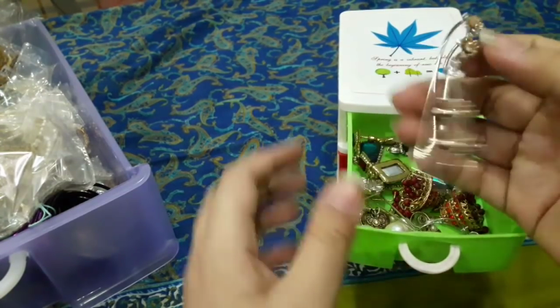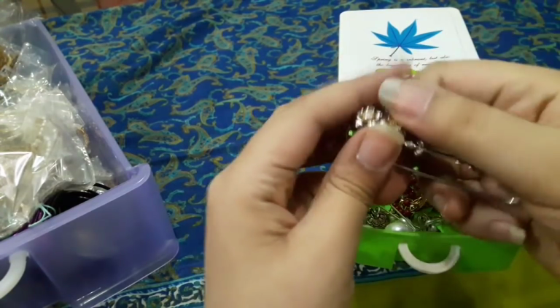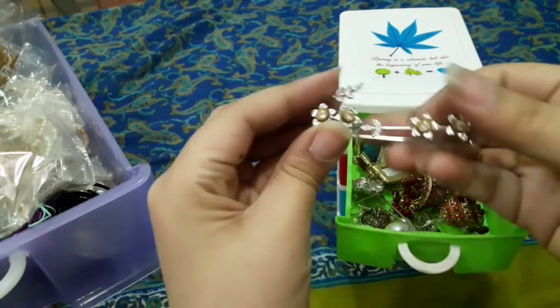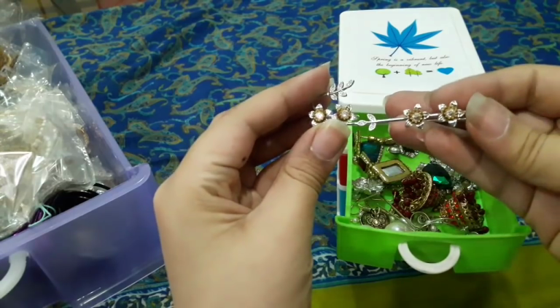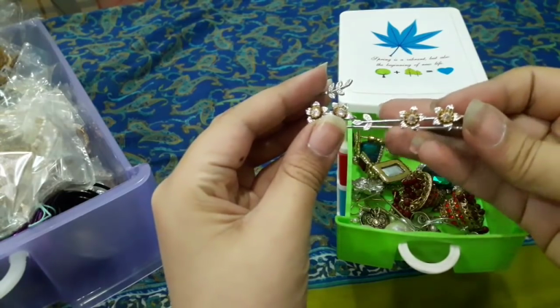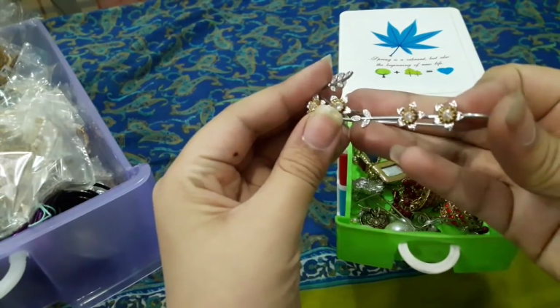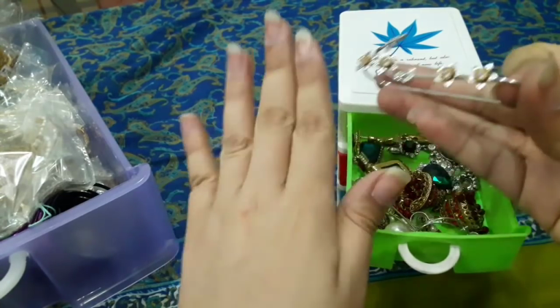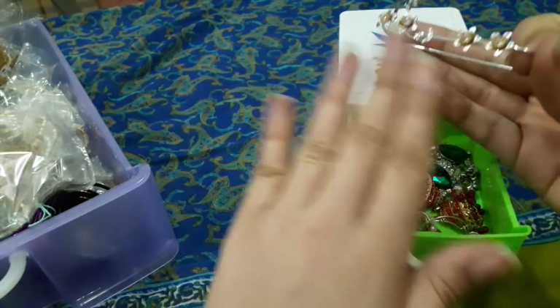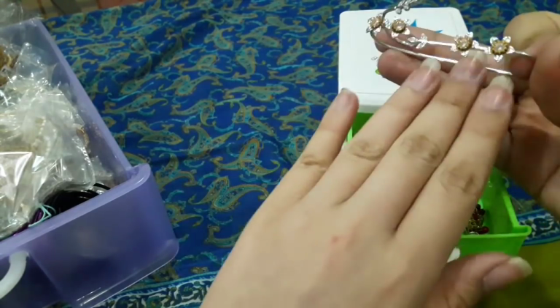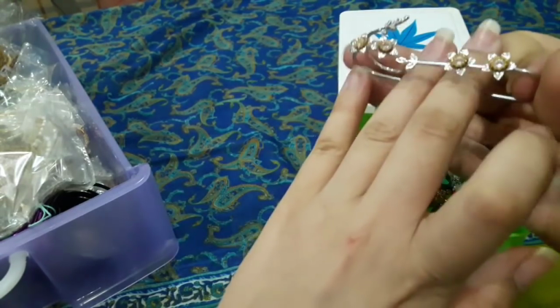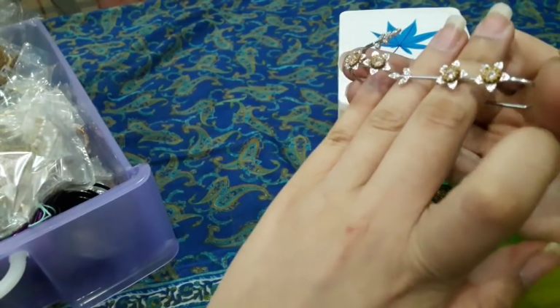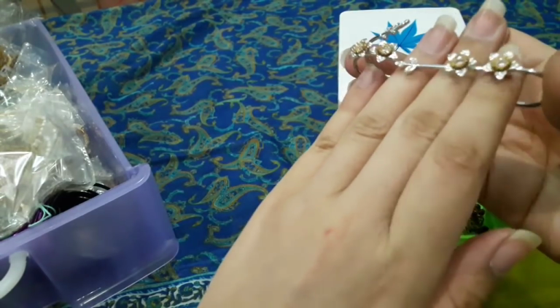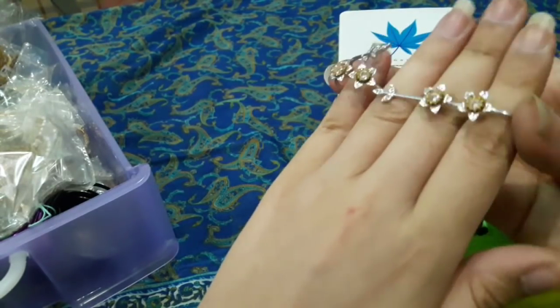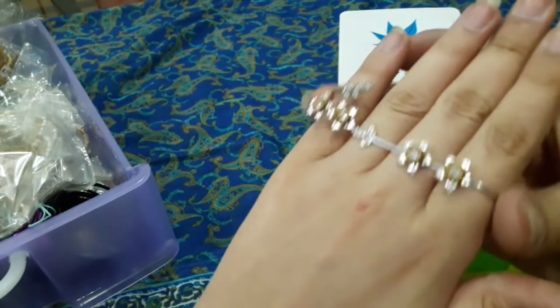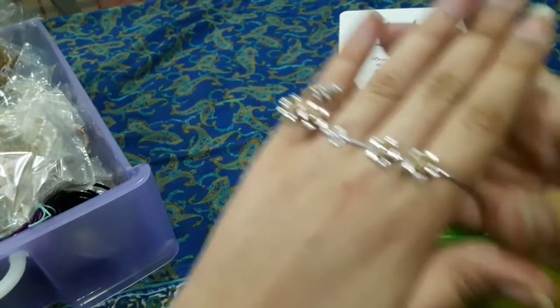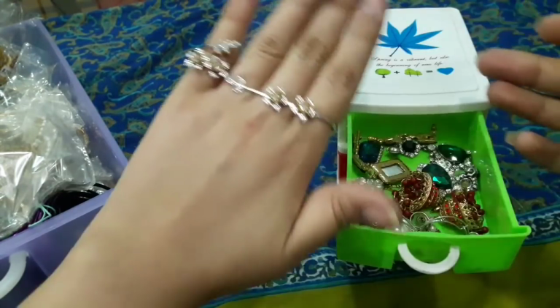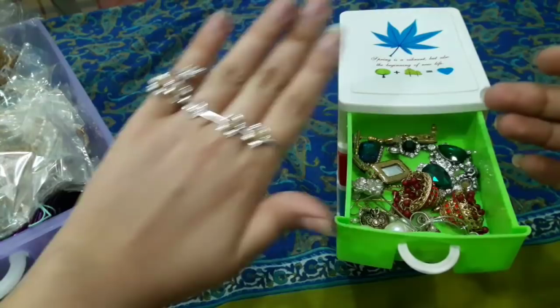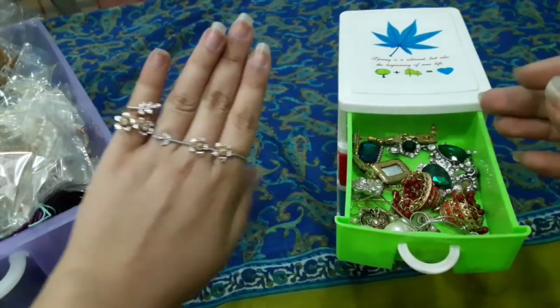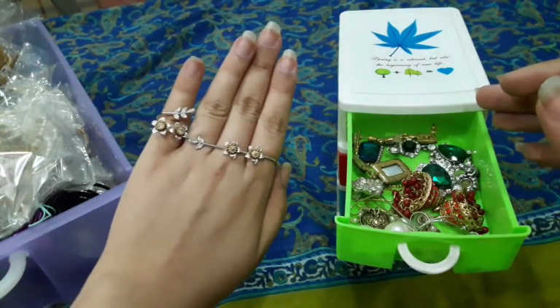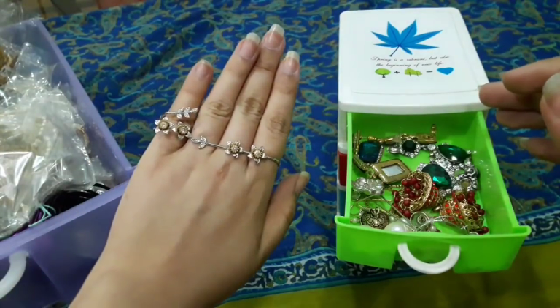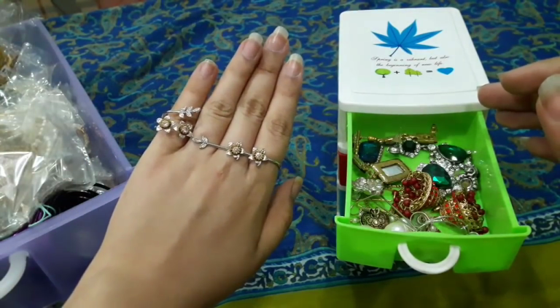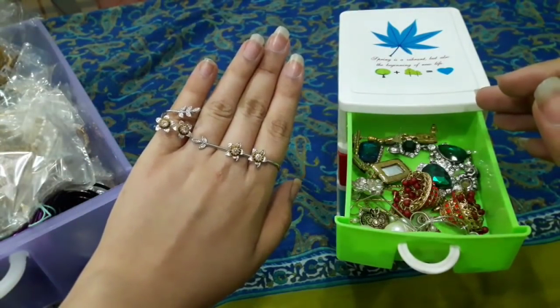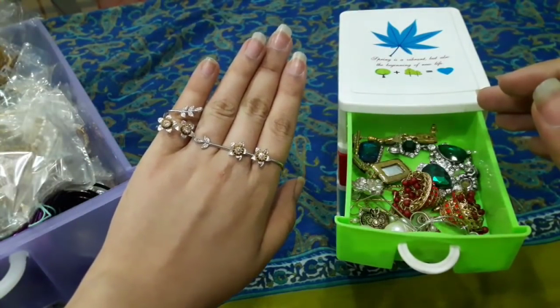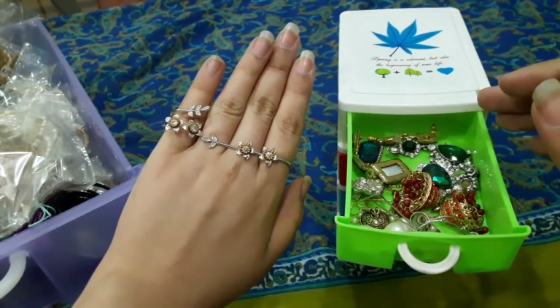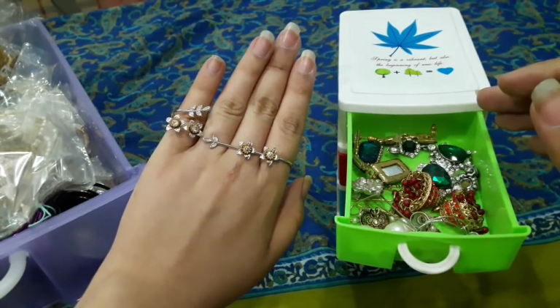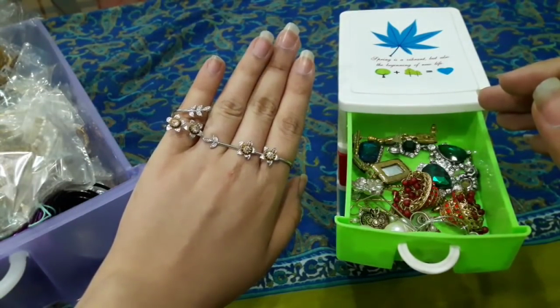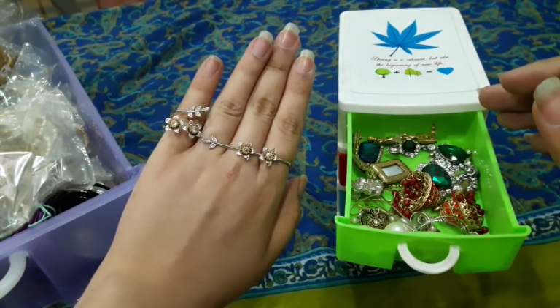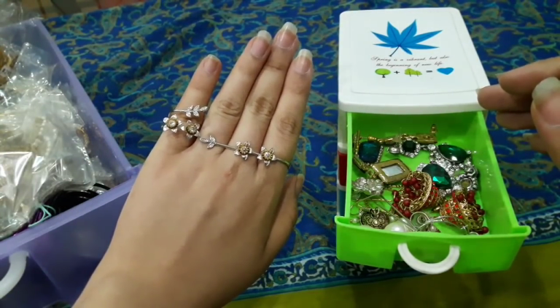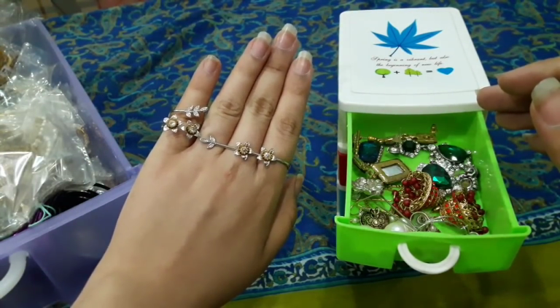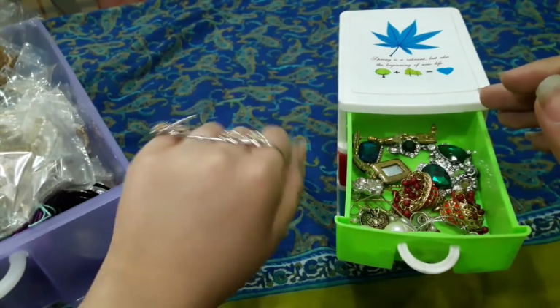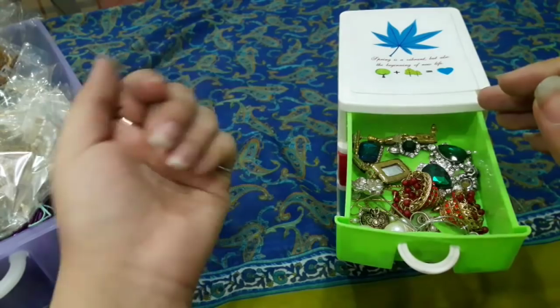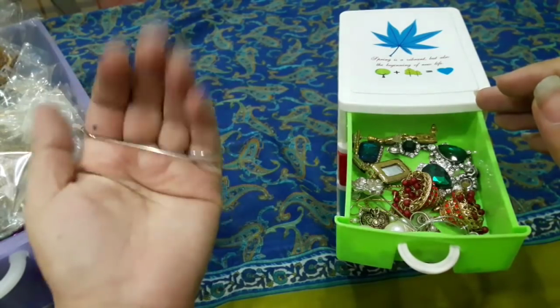Now I will show you my jewelry. This is a cute handpiece. It looks really classy. You should wear jewelry like this.